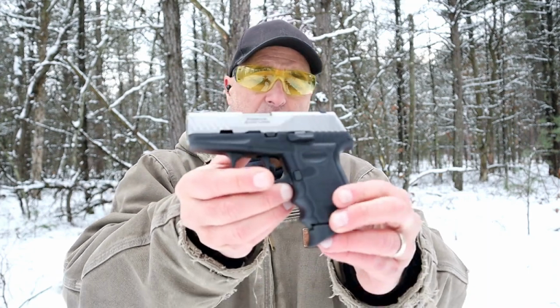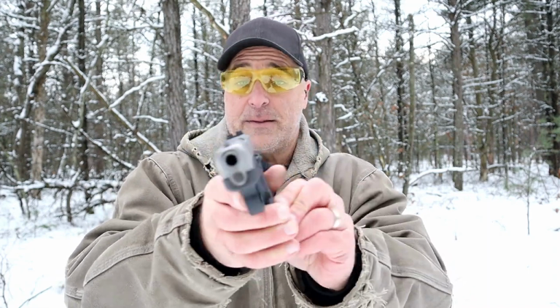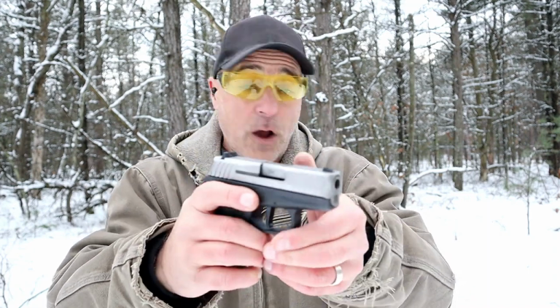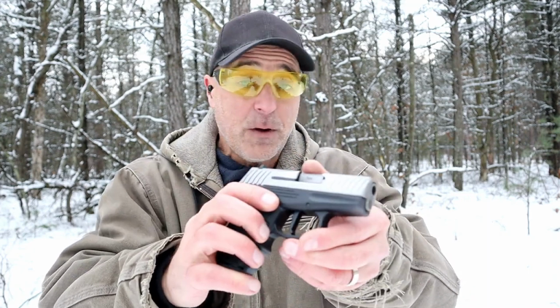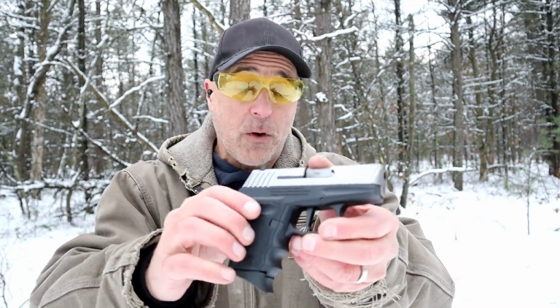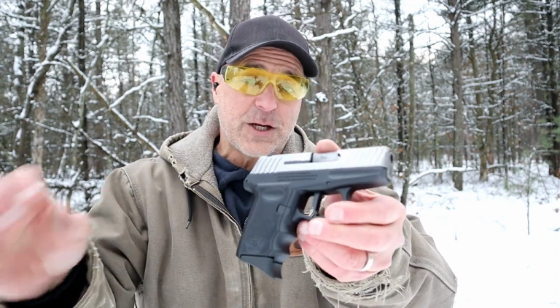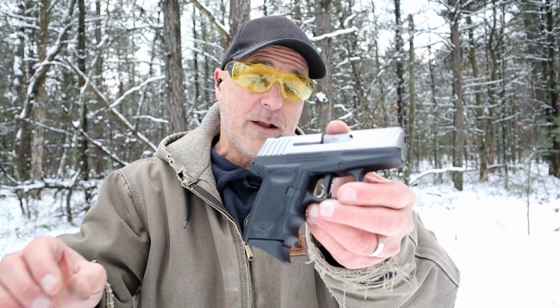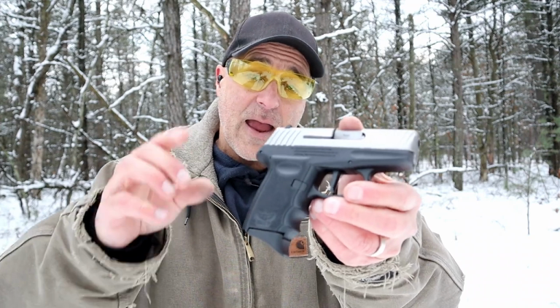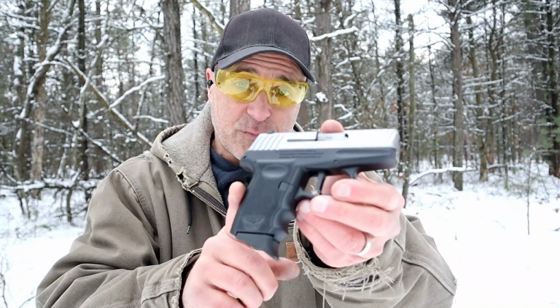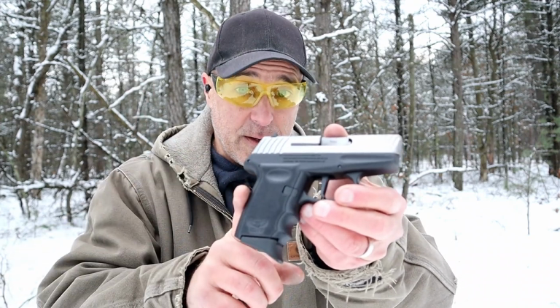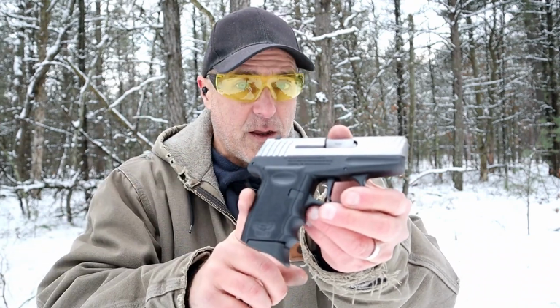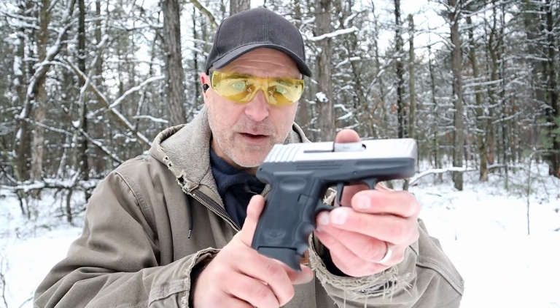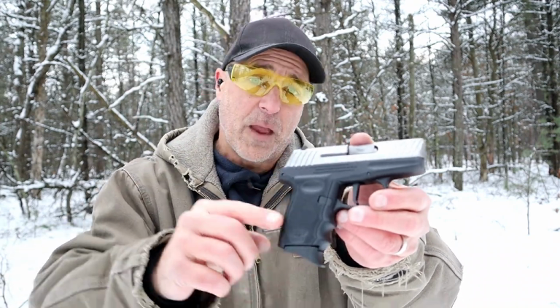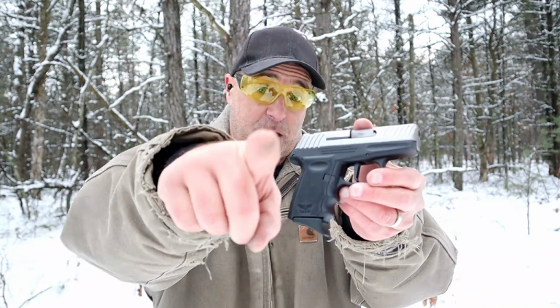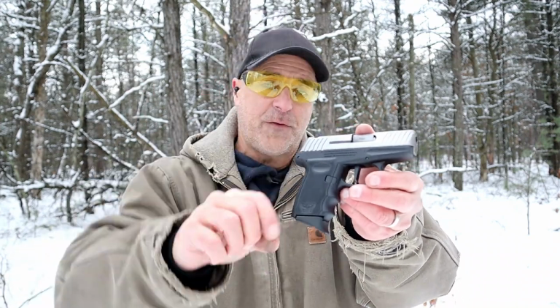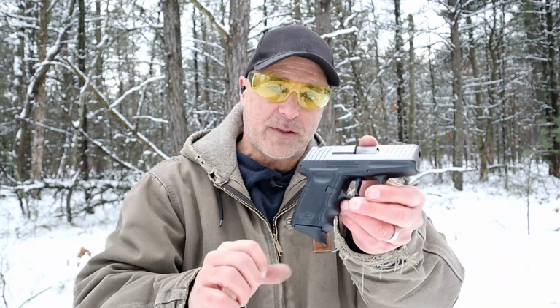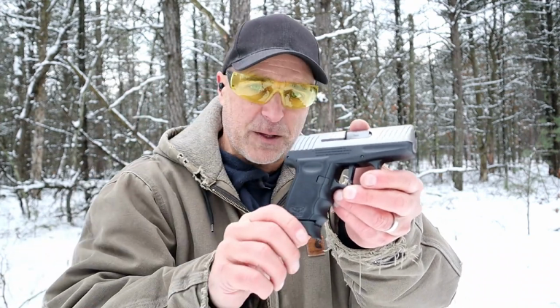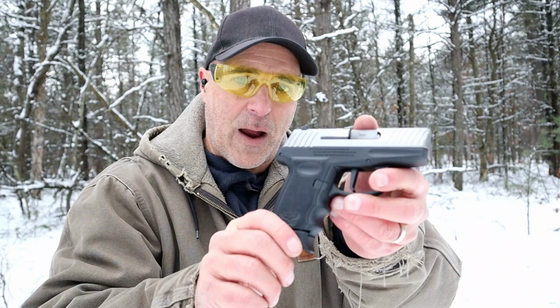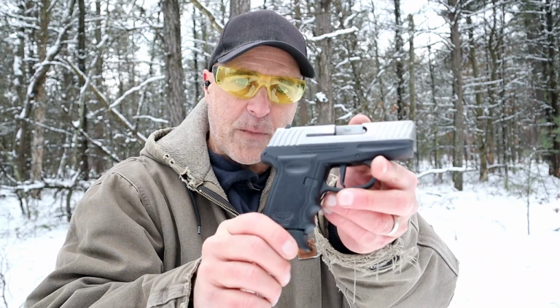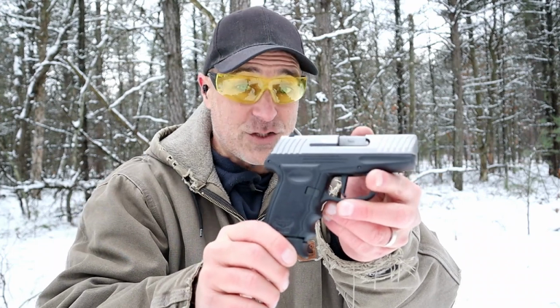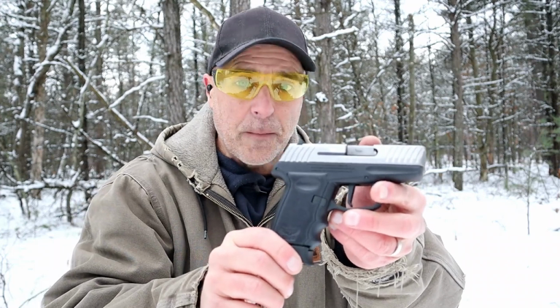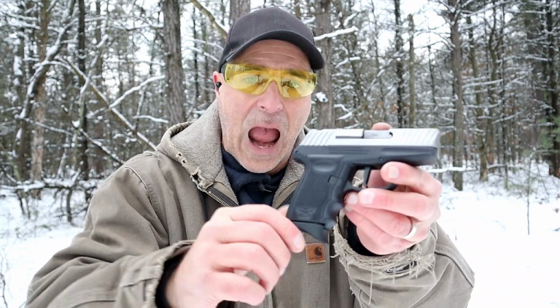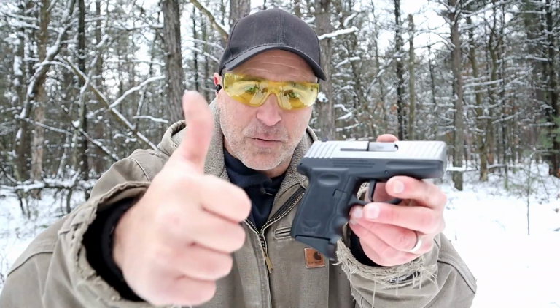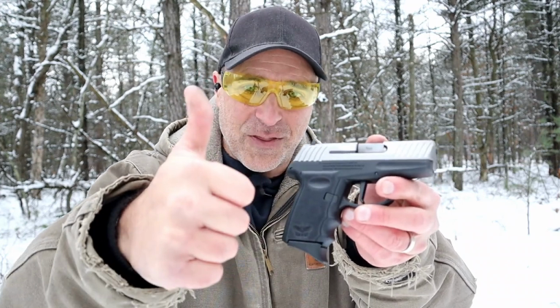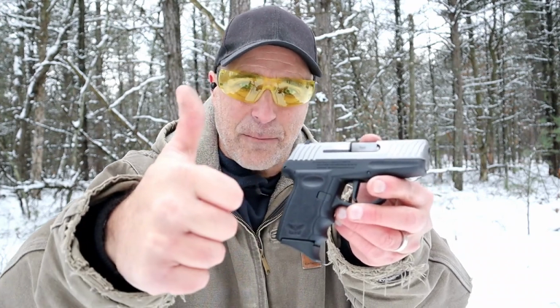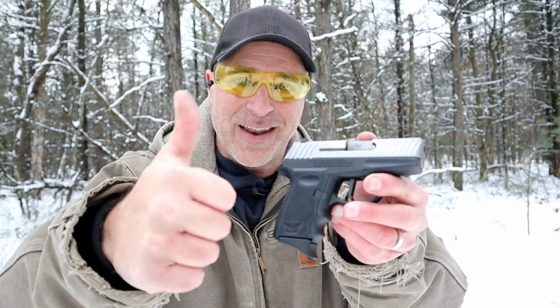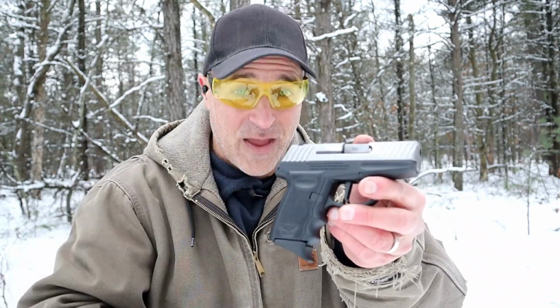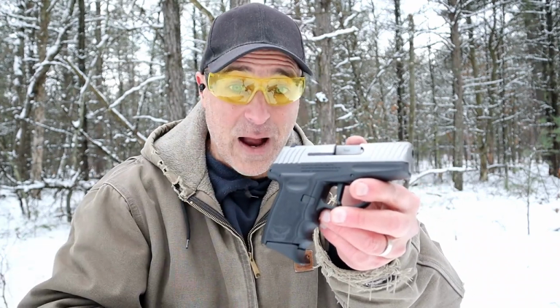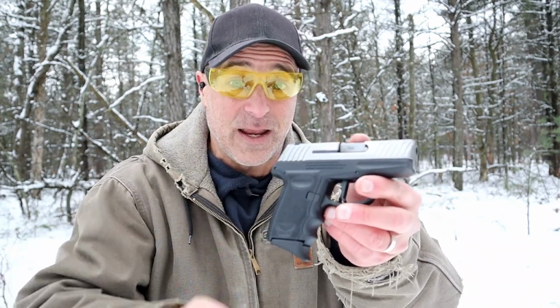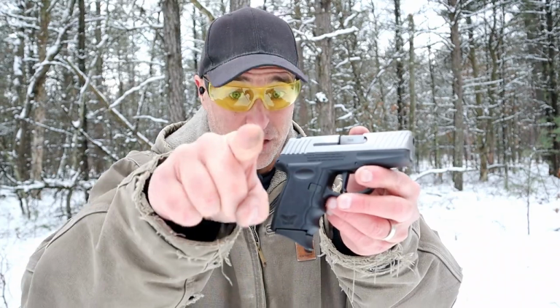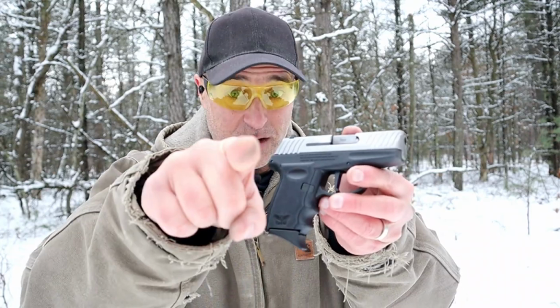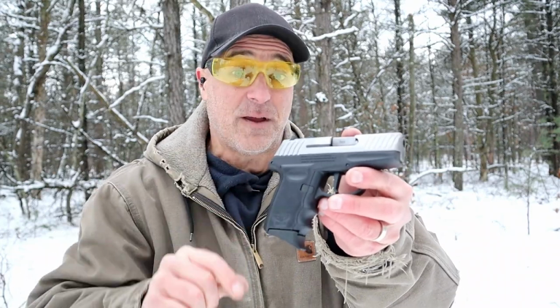Sky's always been known for budget handguns, and this one is no different. If you like videos like this, please subscribe and share. I always appreciate the thumbs up. Thanks for watching, and you guys be safe.